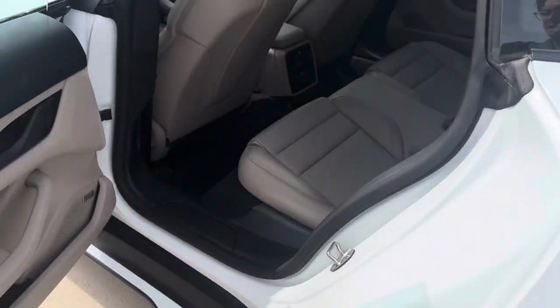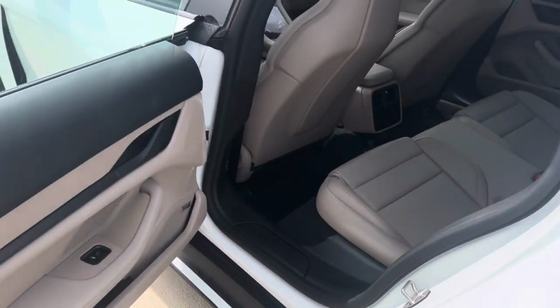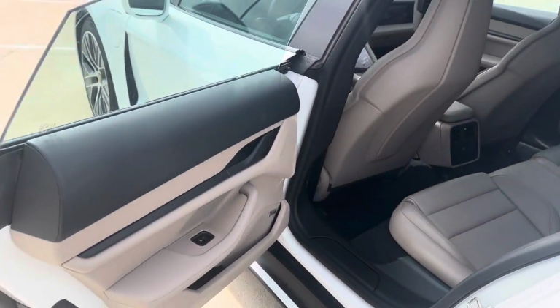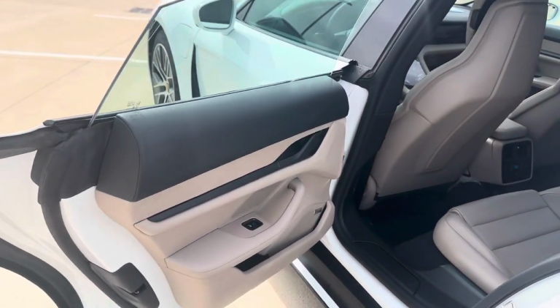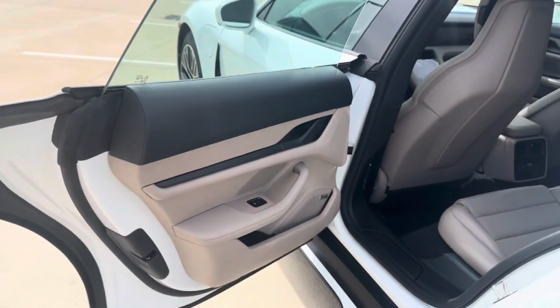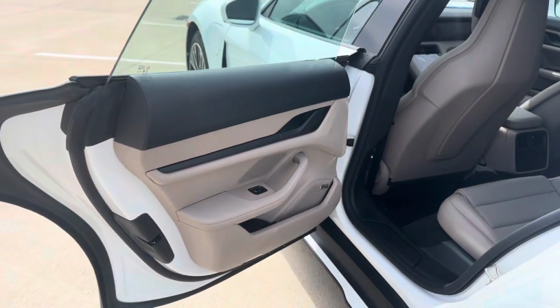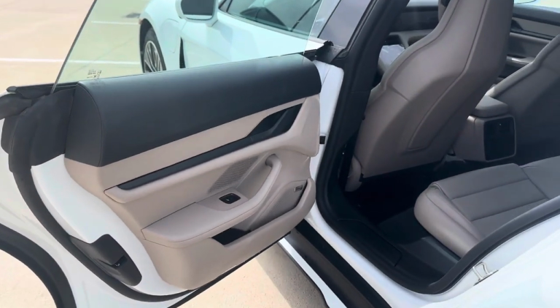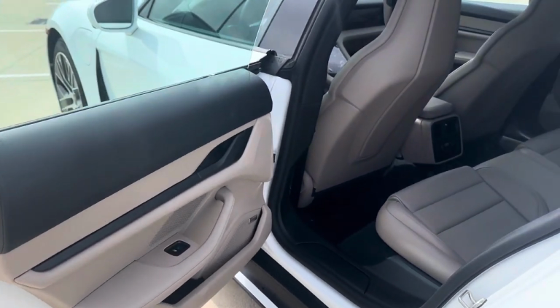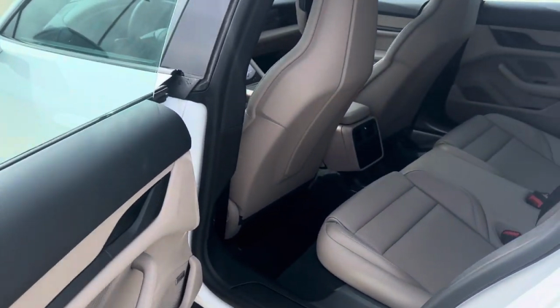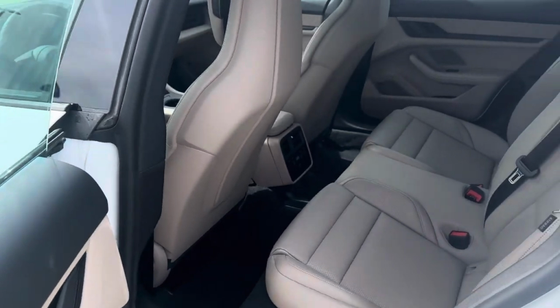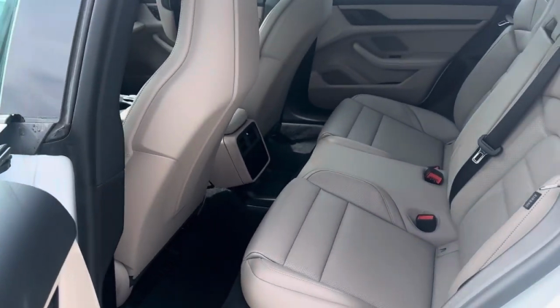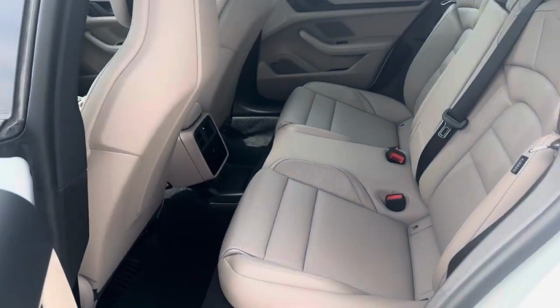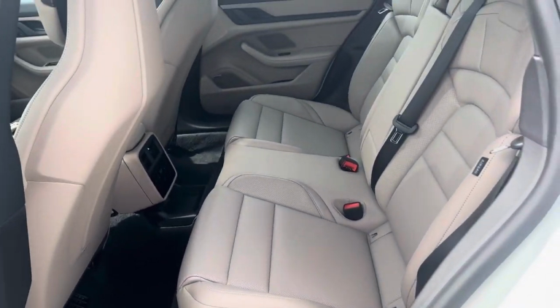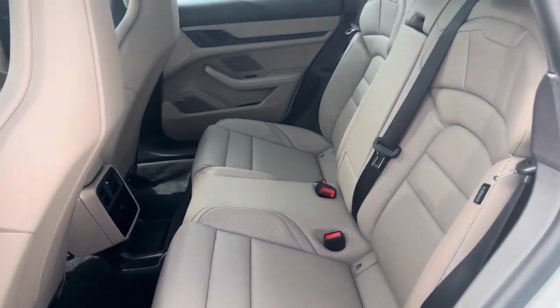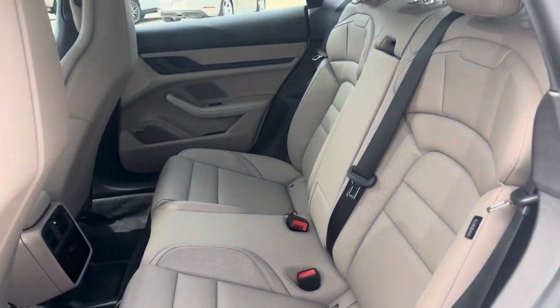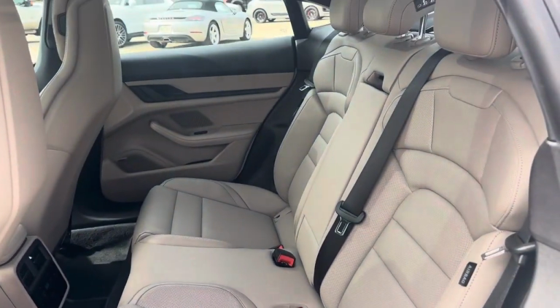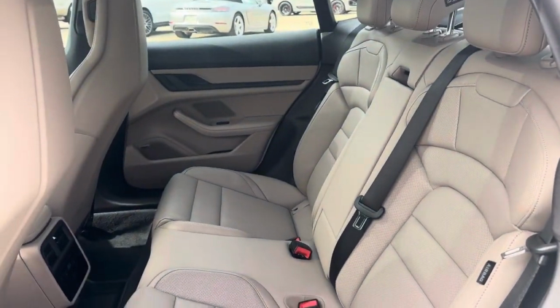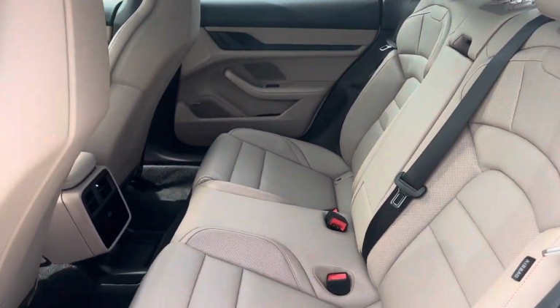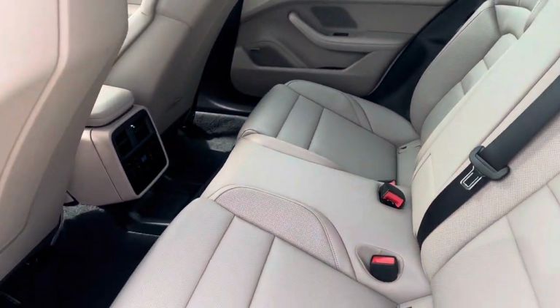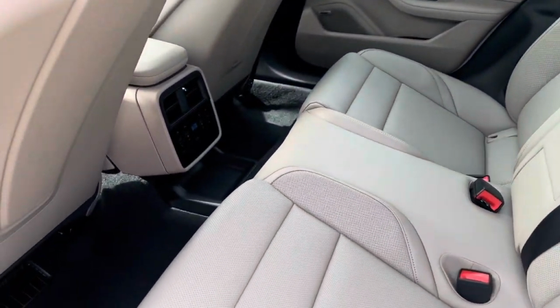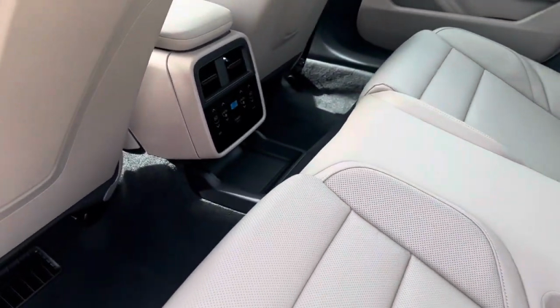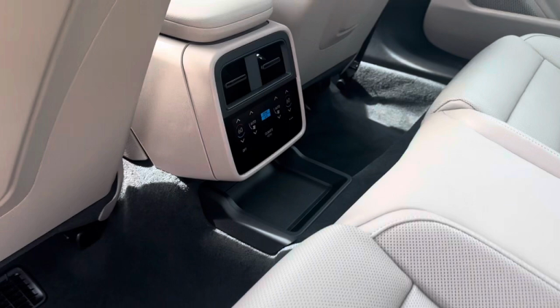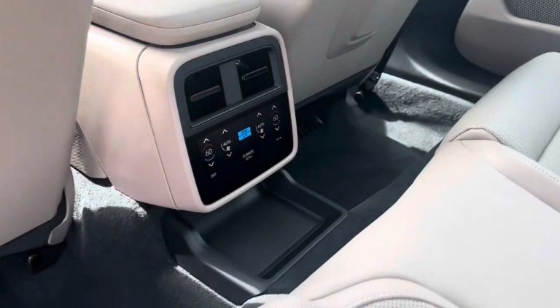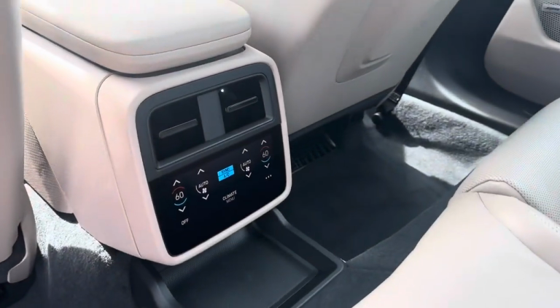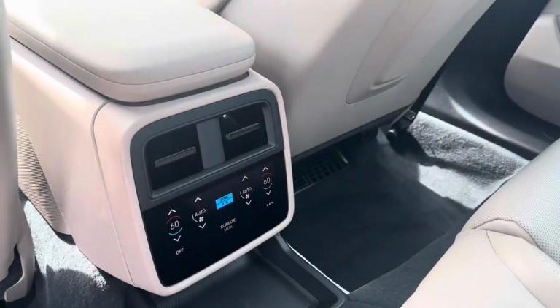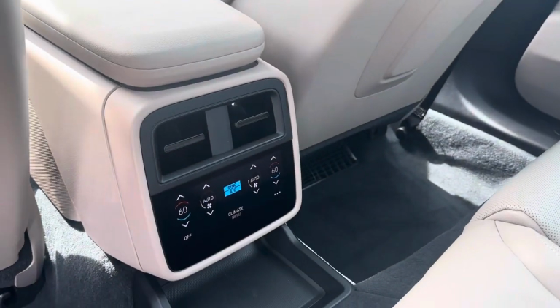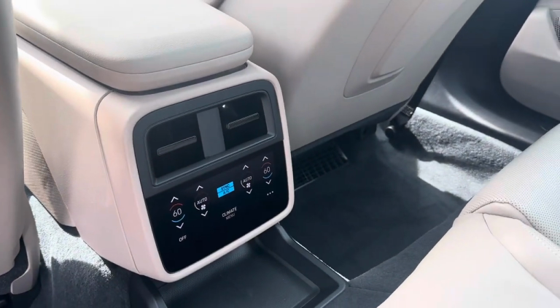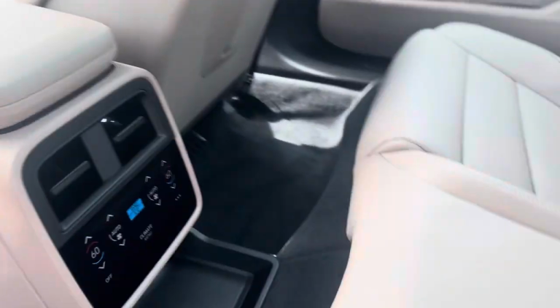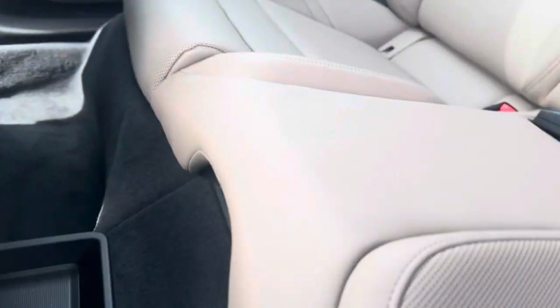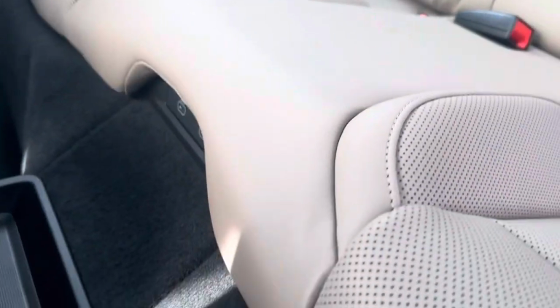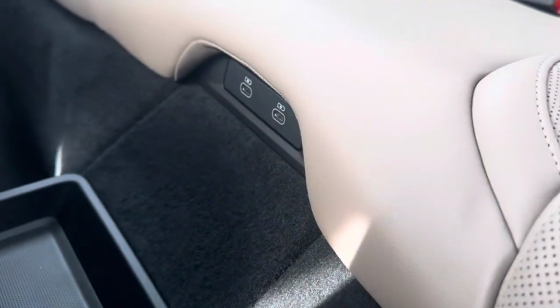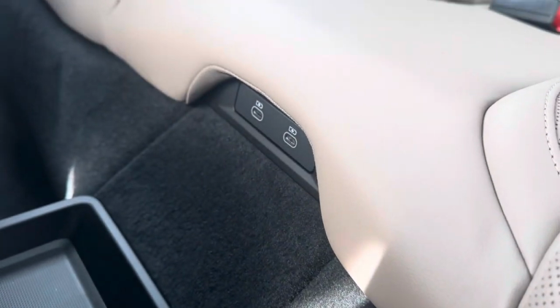Back of the Taycan — very nice place to be. Very comfortable leather seats. Back seat passengers have their own climate control, and your charging ports are going to be below here.